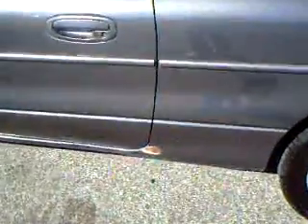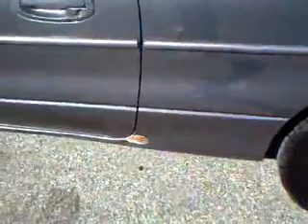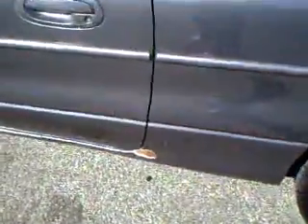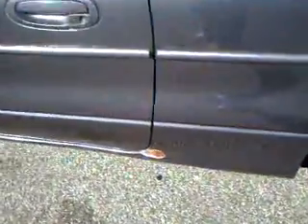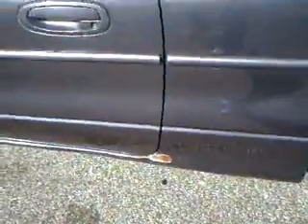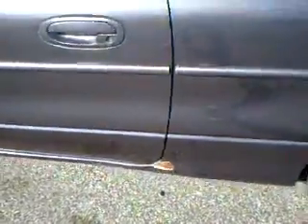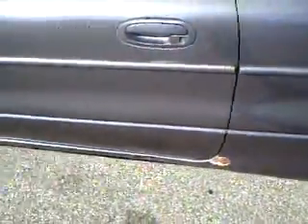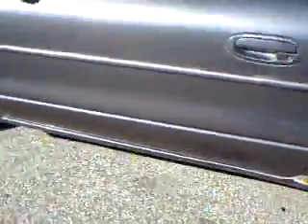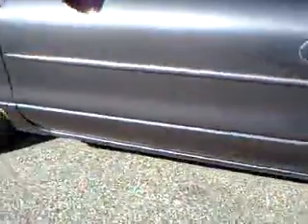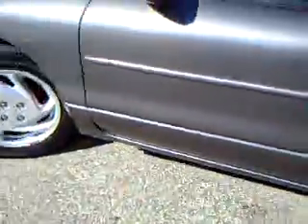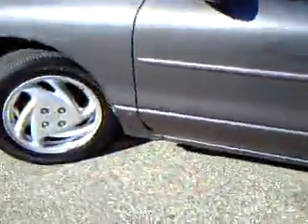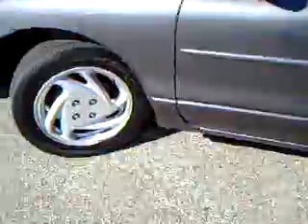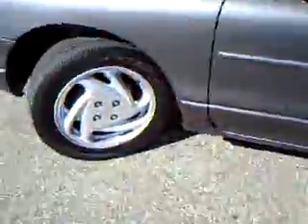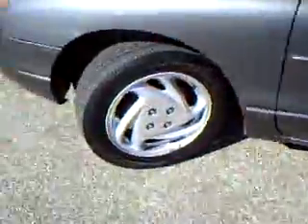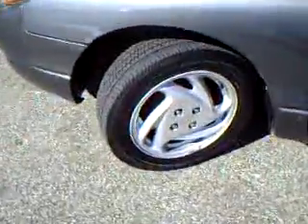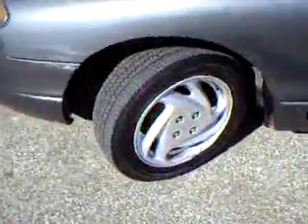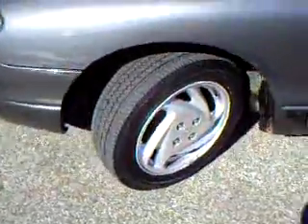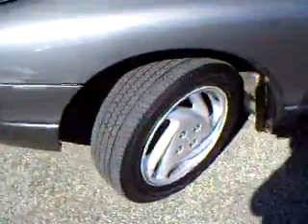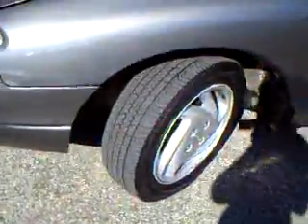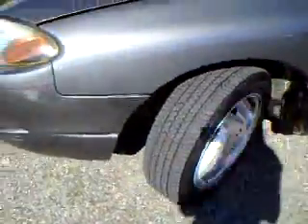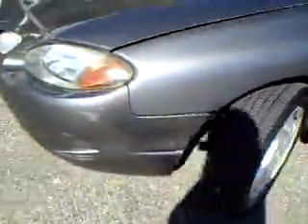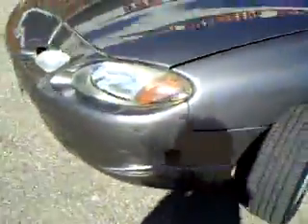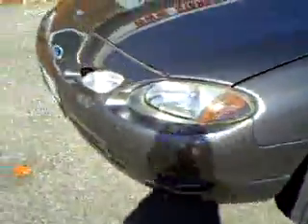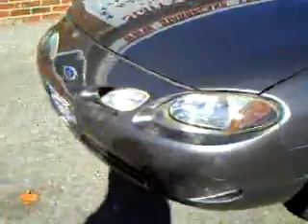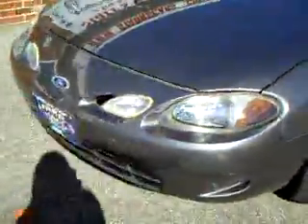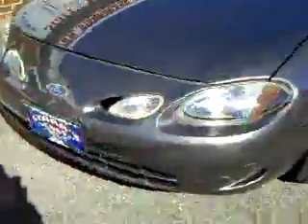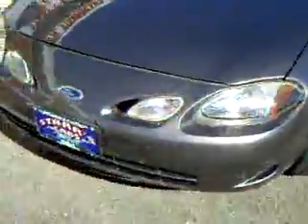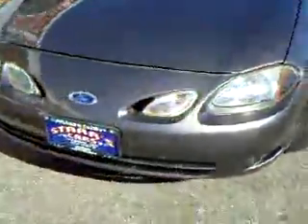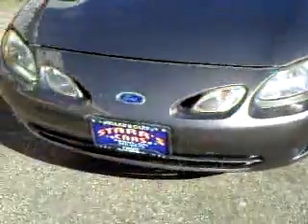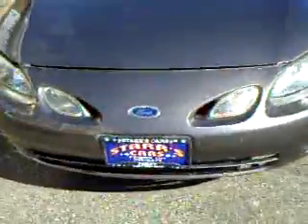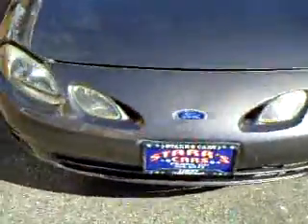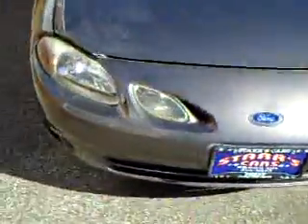It does have a small rust spot down here on the bottom door. Alloy wheels, newer tires. It does have big front fog lights.